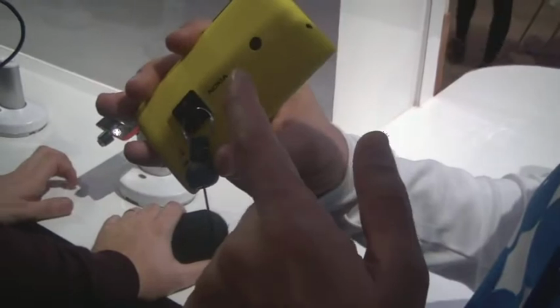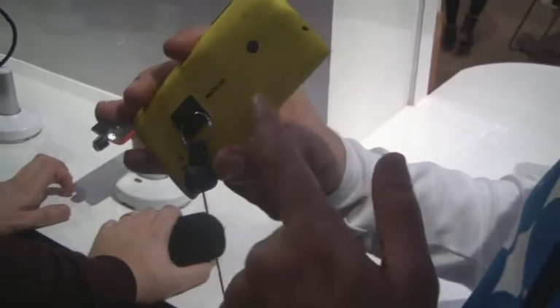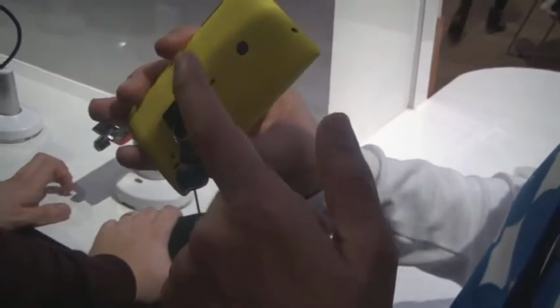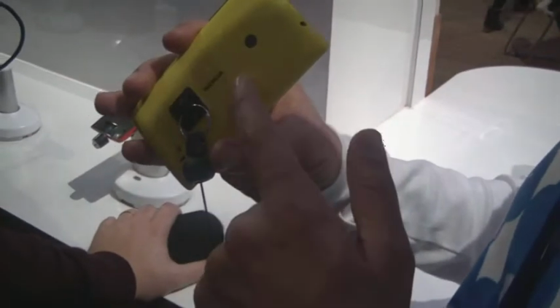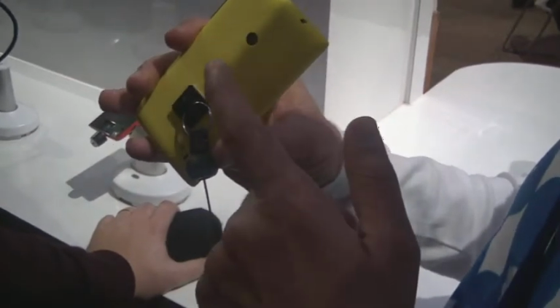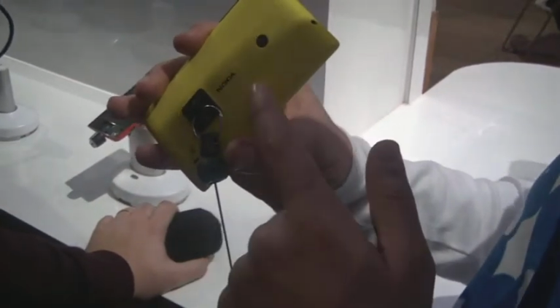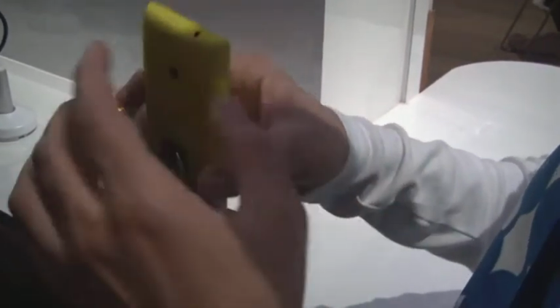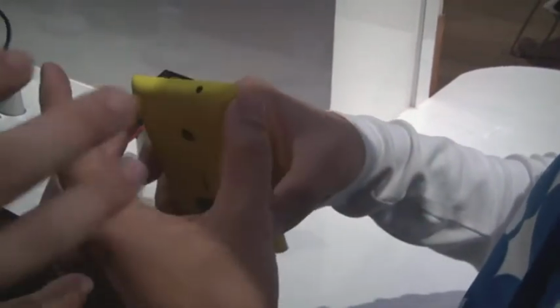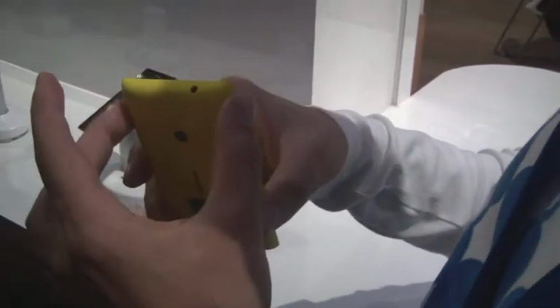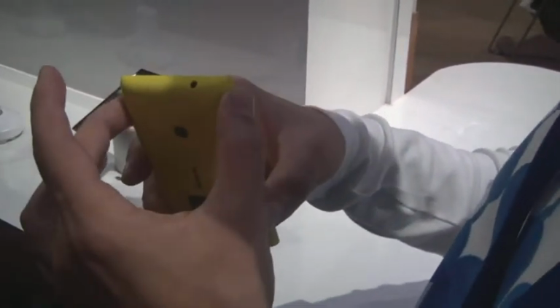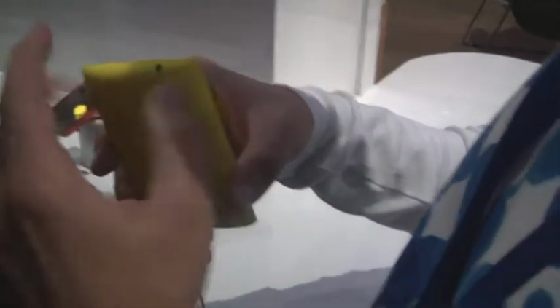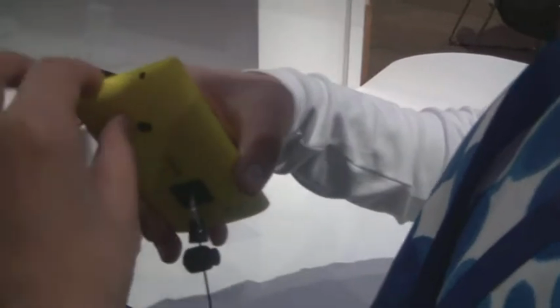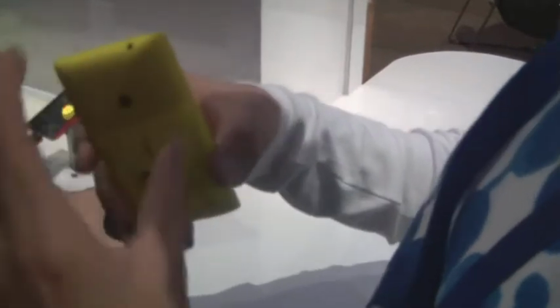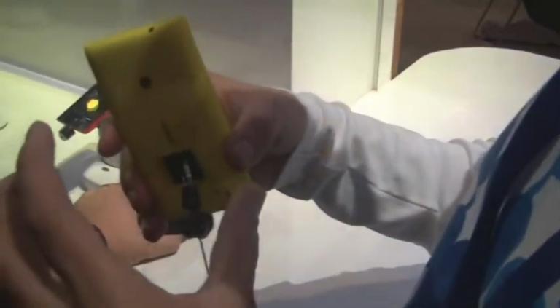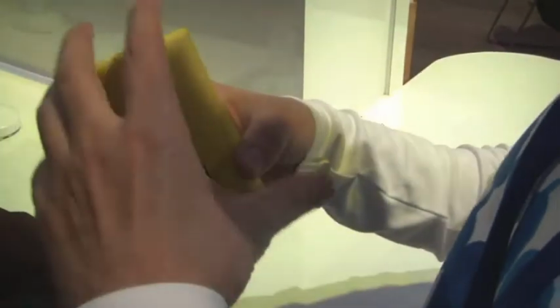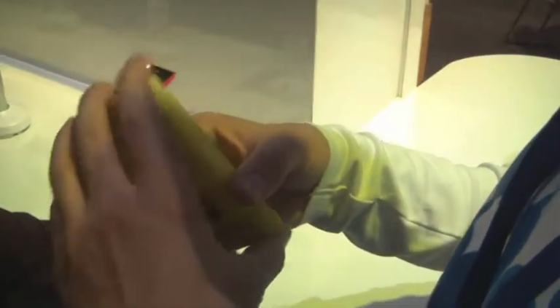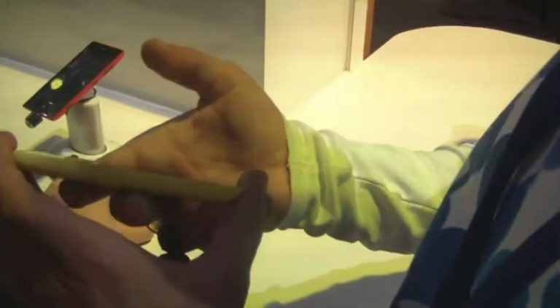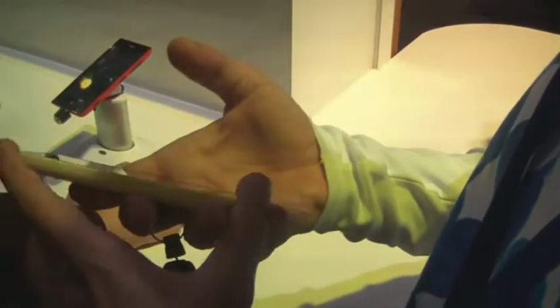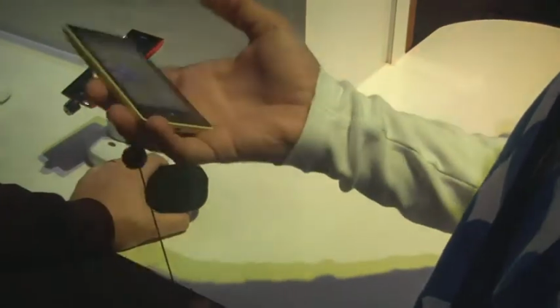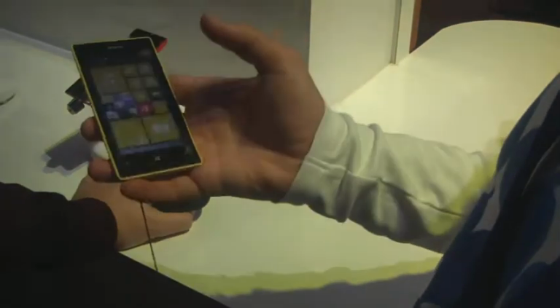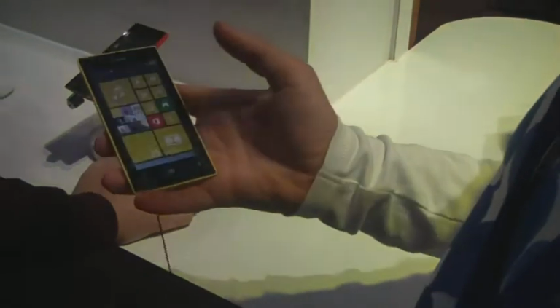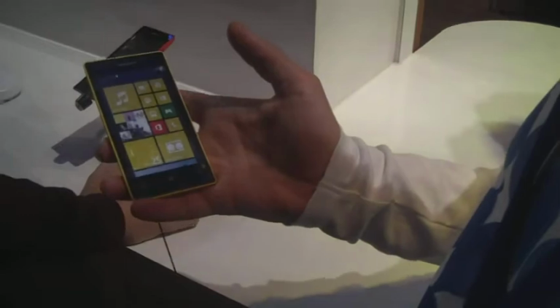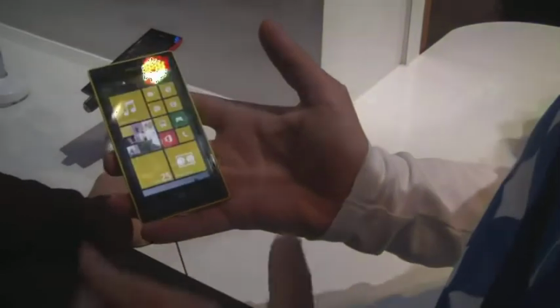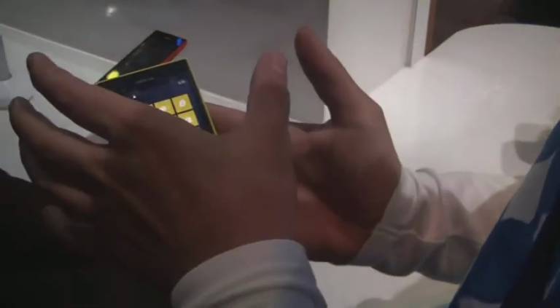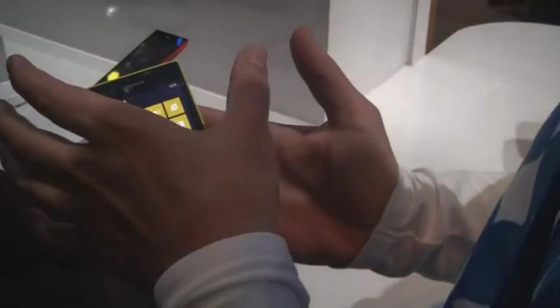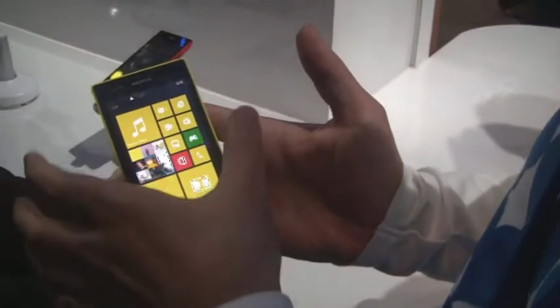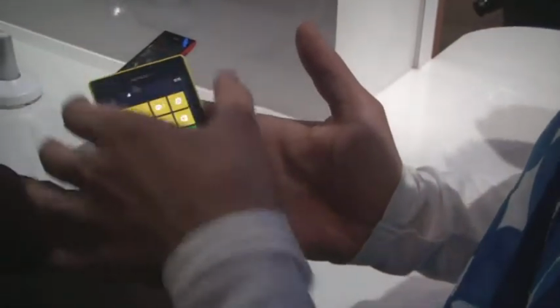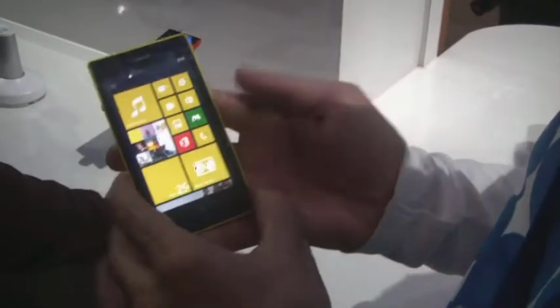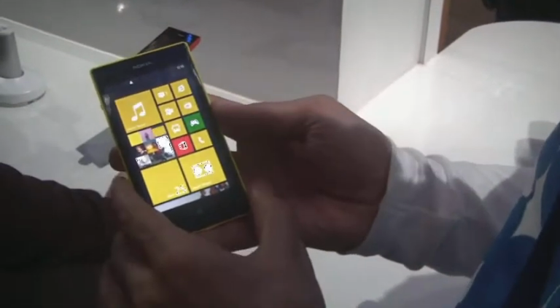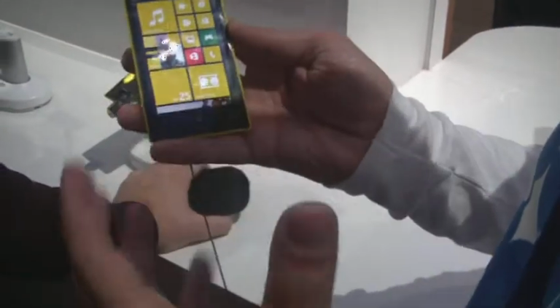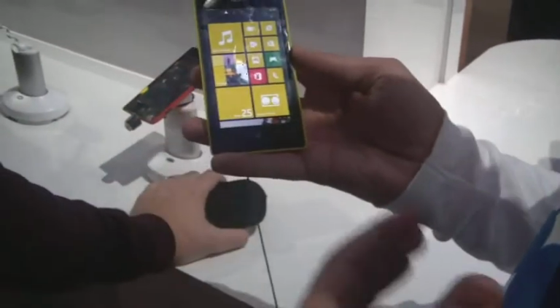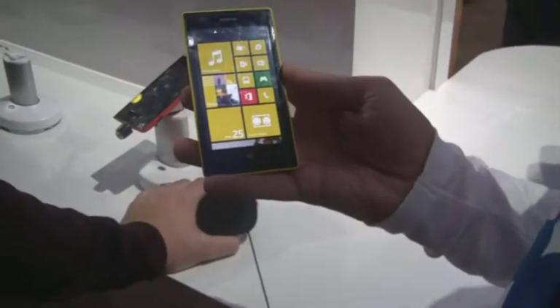It also comes in amazing bold colors — yellow, red, cyan, black, and white — and these are interchangeable covers. You can remove the cover and replace it with another one.